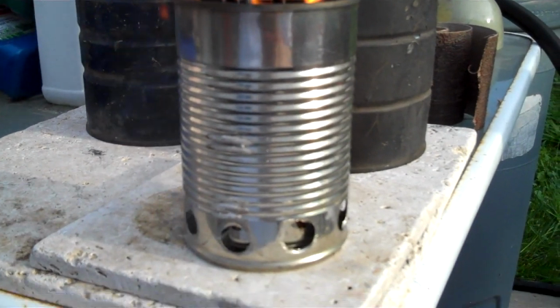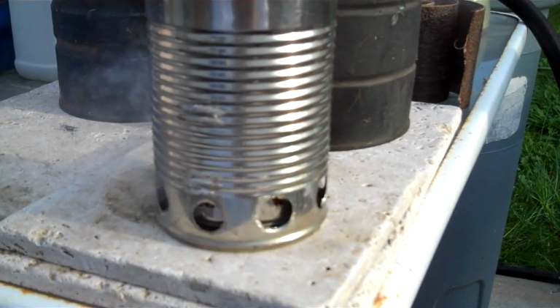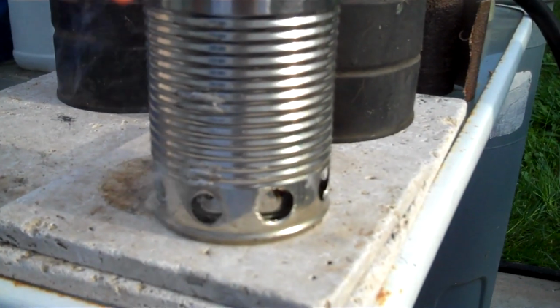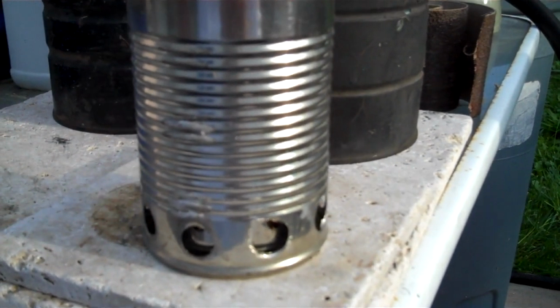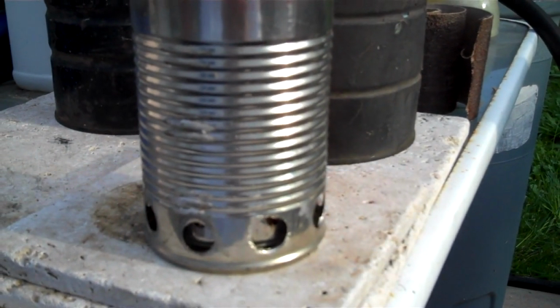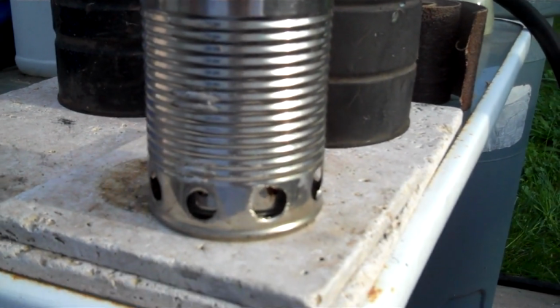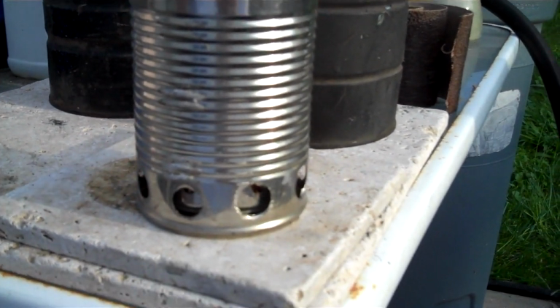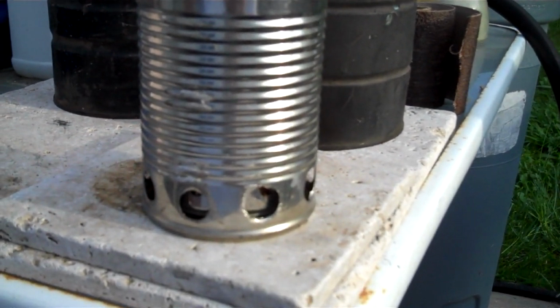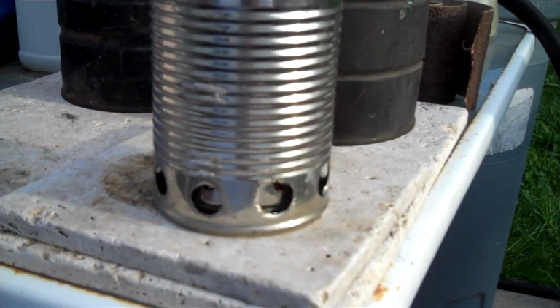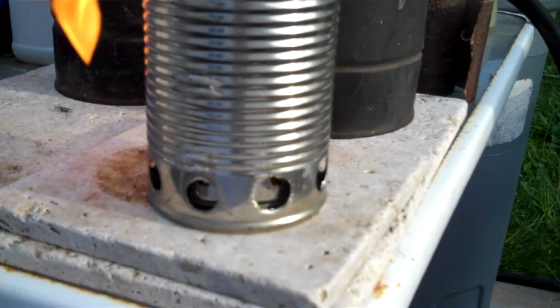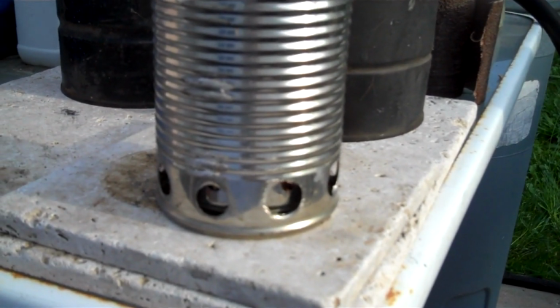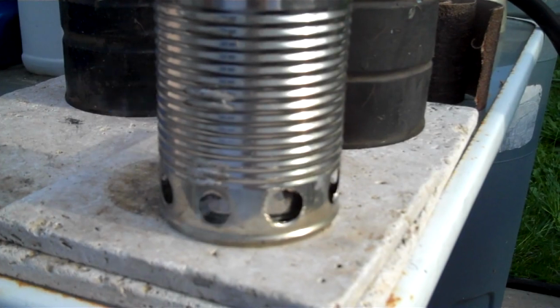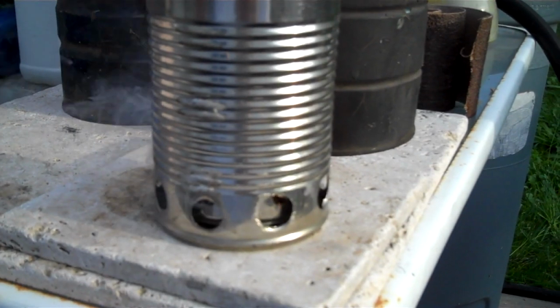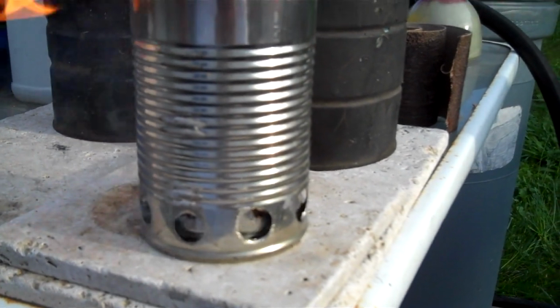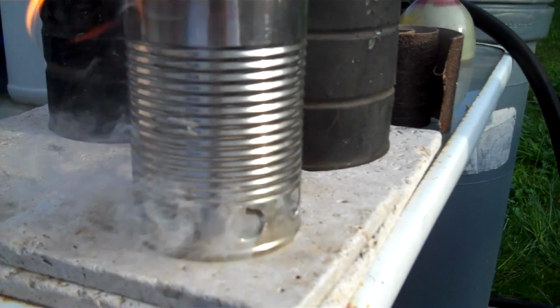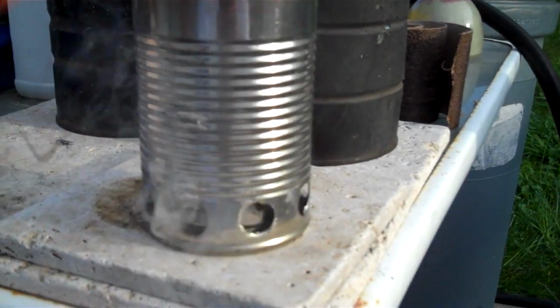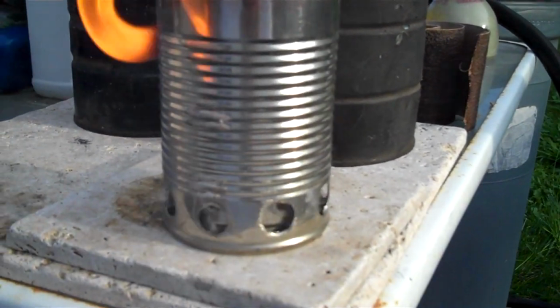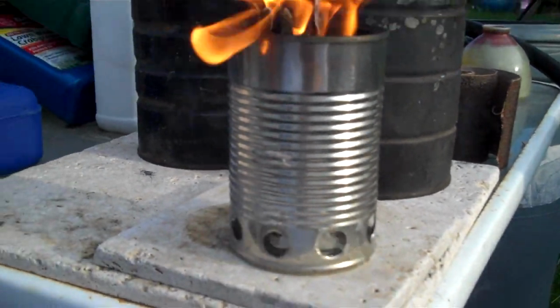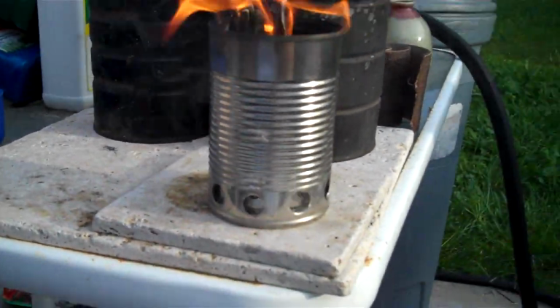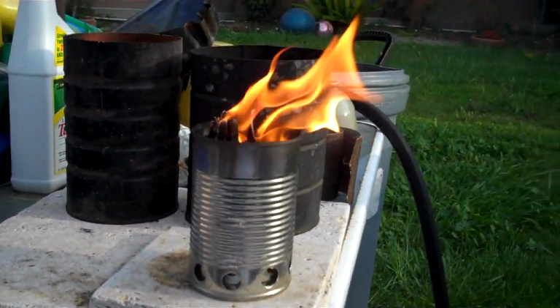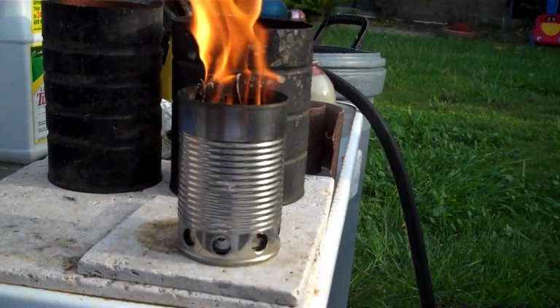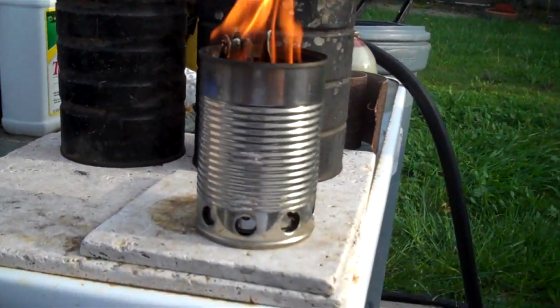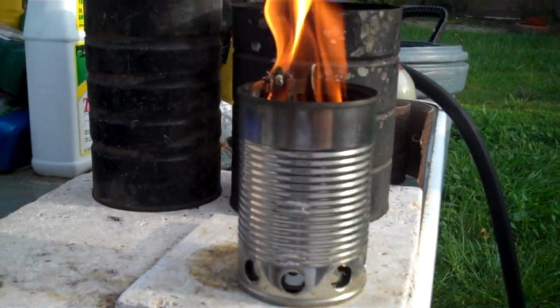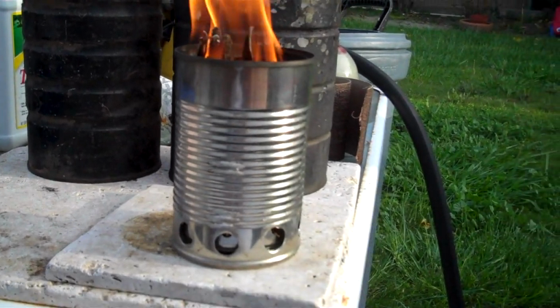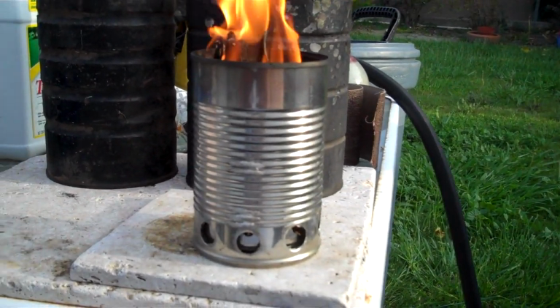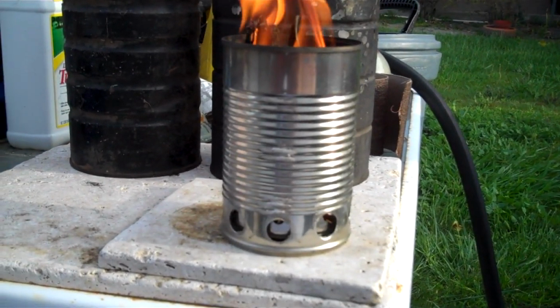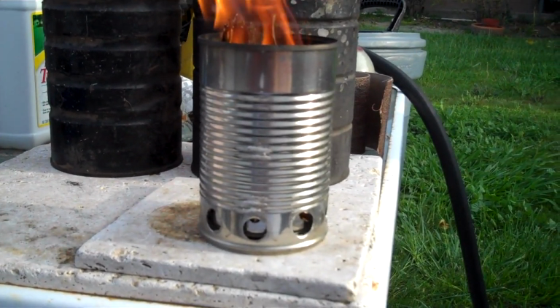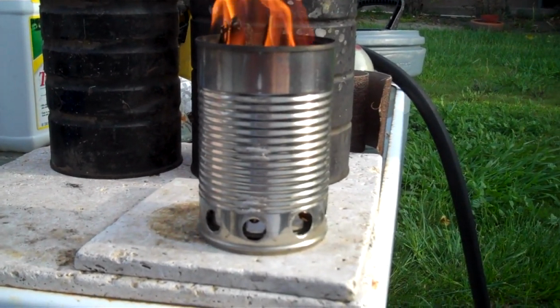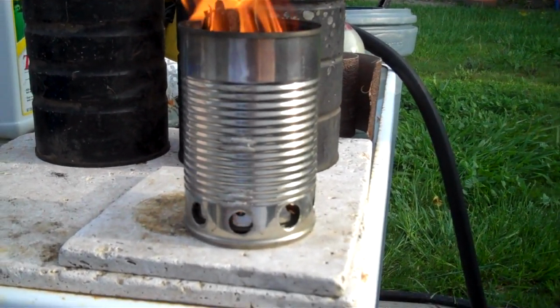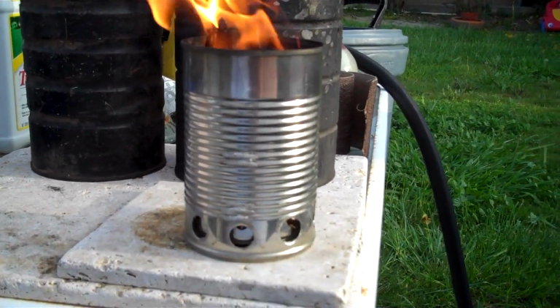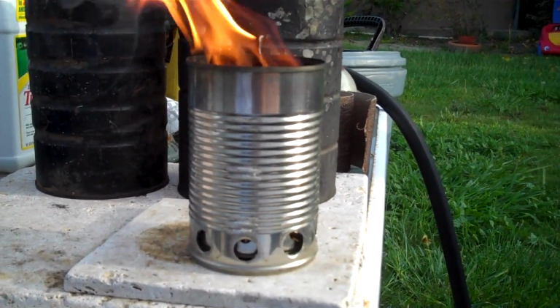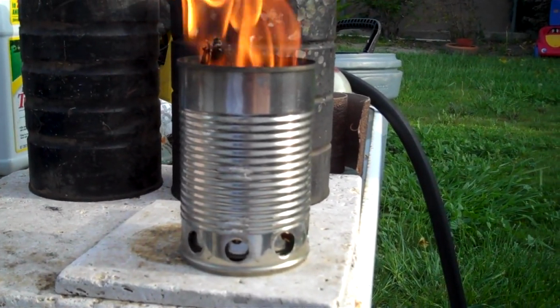I just drilled these holes with a unibit and I got a set from Harbor Freight - 3 set for like $8 - and it had all the different sizes that I needed to make this.